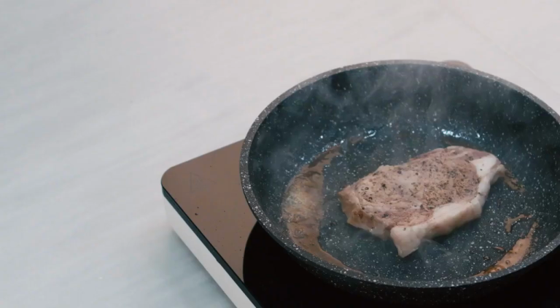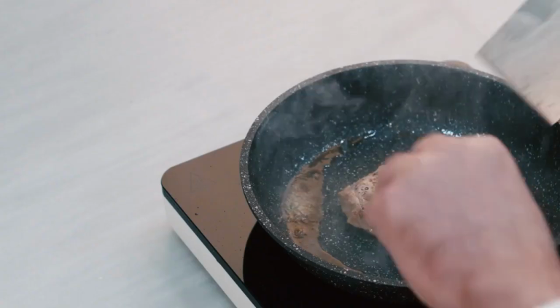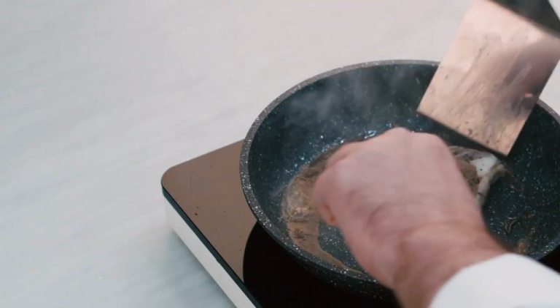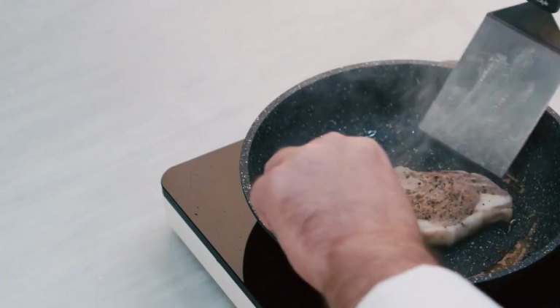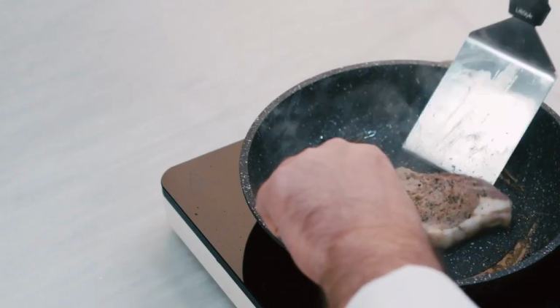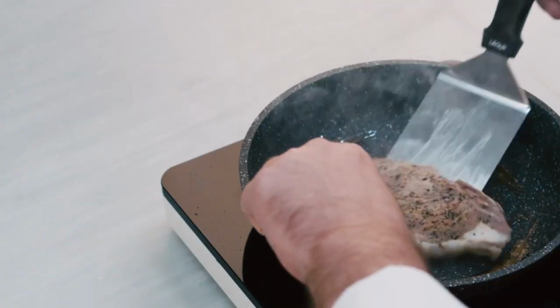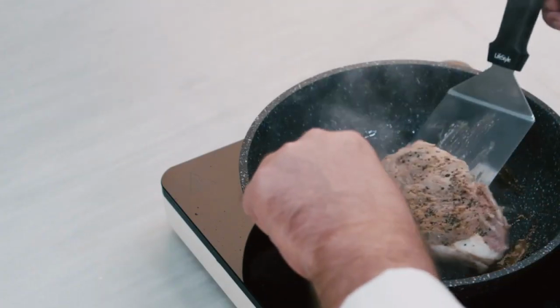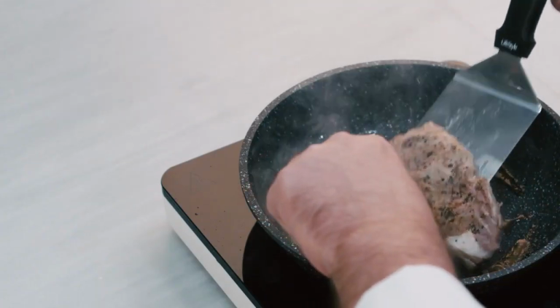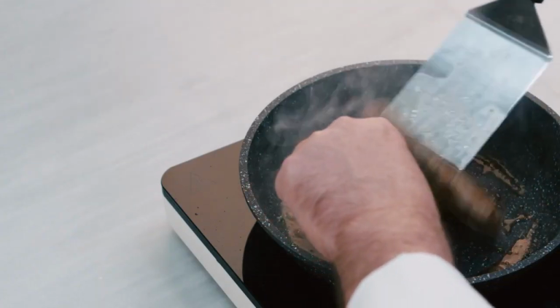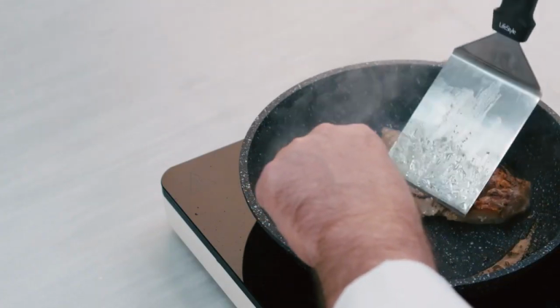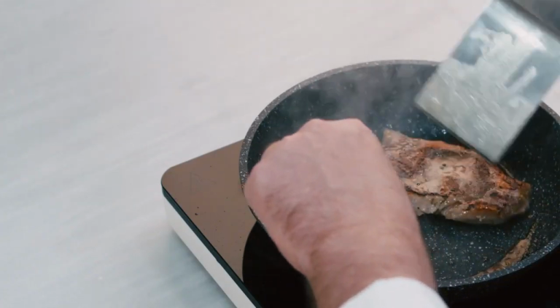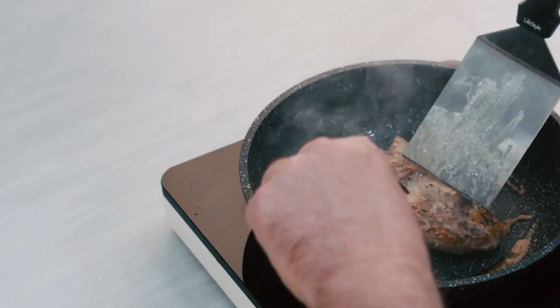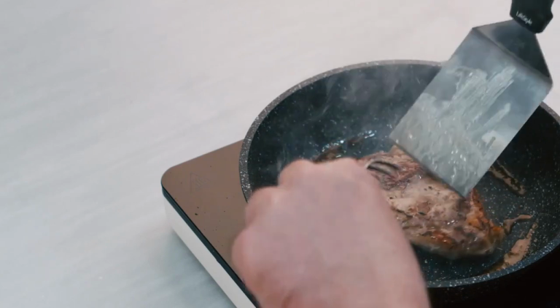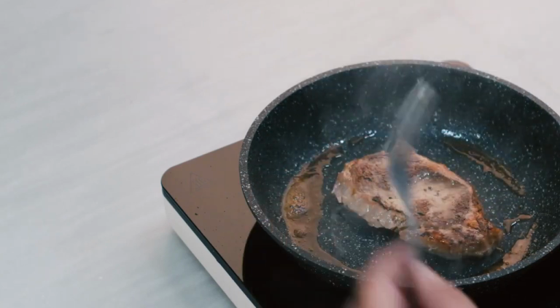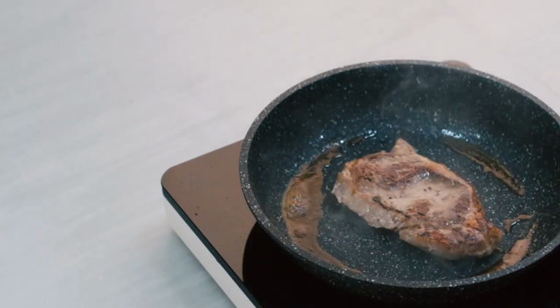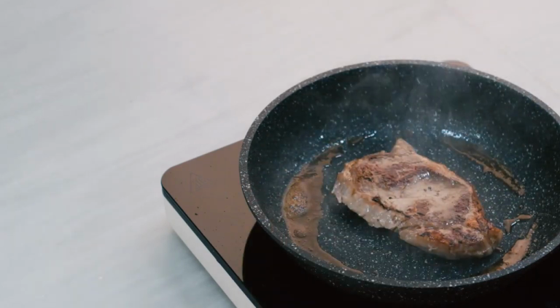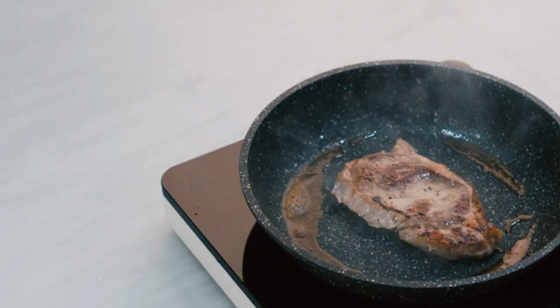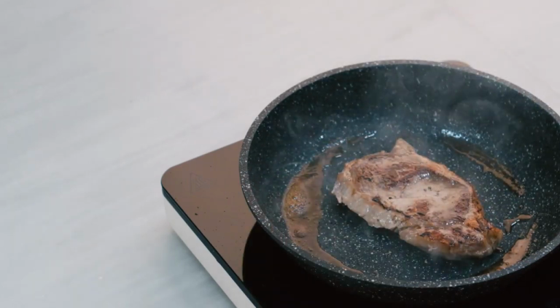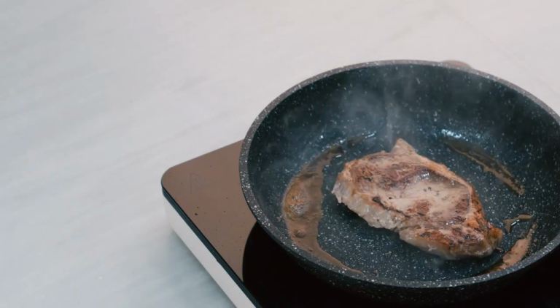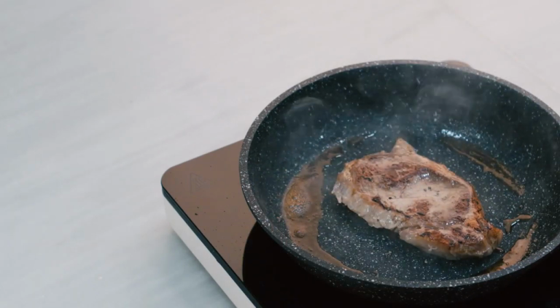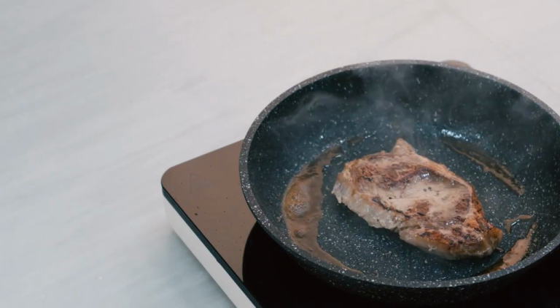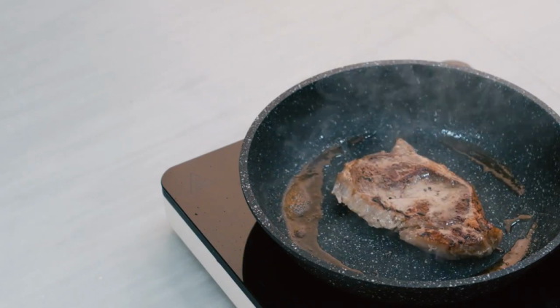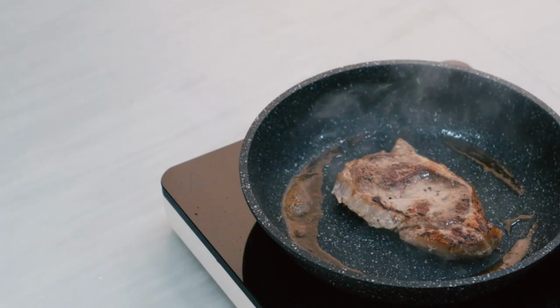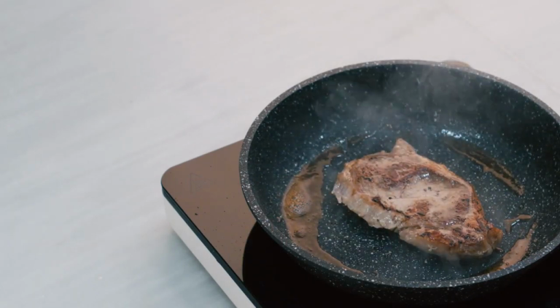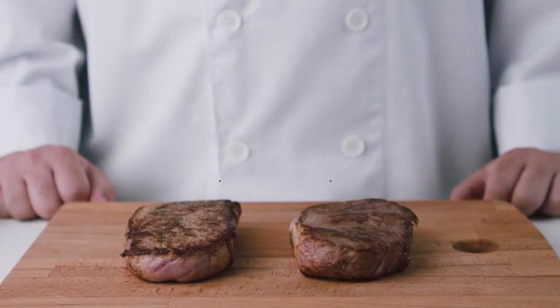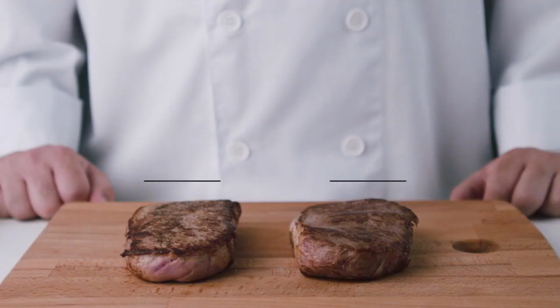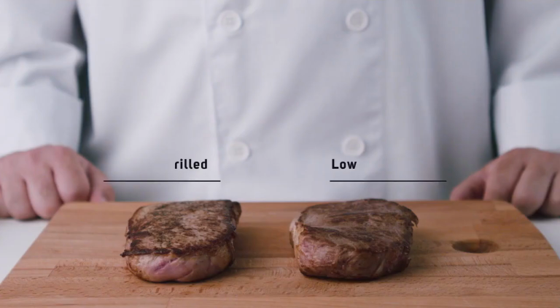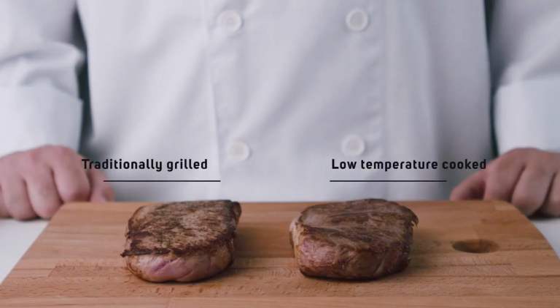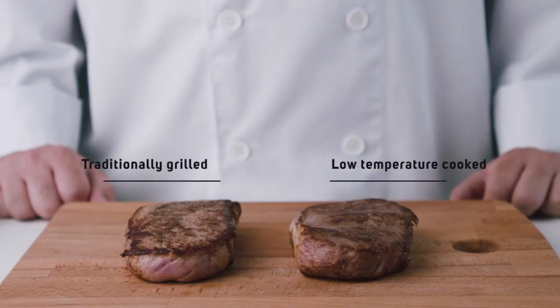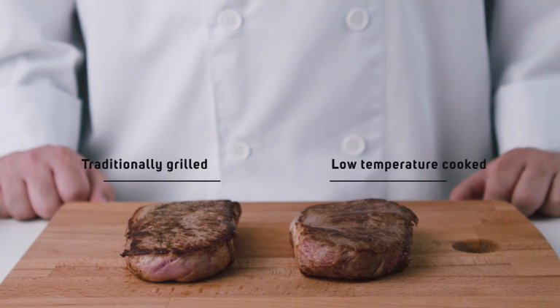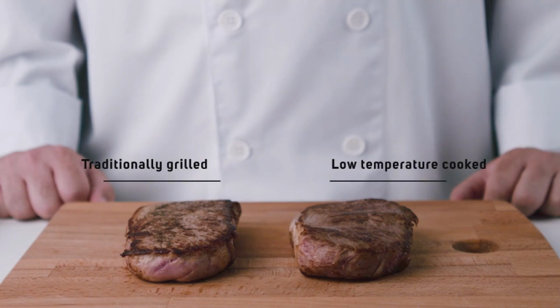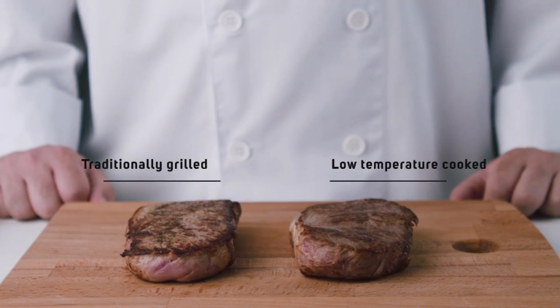It is your choice. If you choose, you can sear it in a pan or grill, which will turn the skin into a crispy layer, whilst the inner will be juicy and tender.